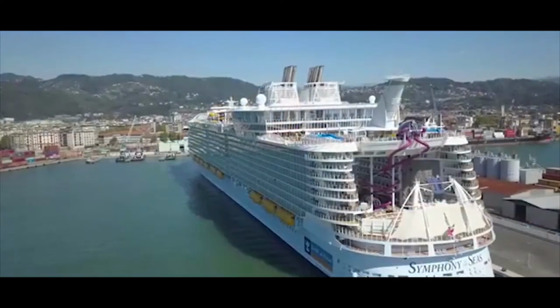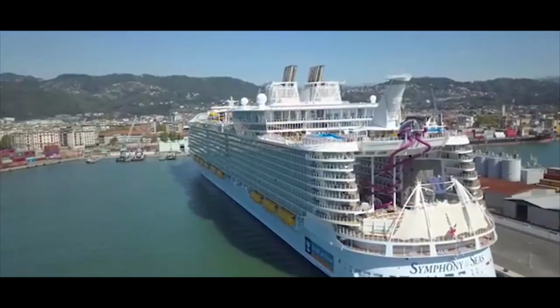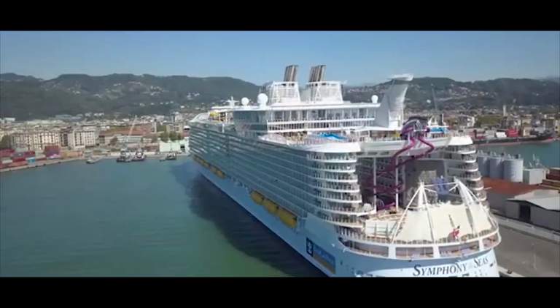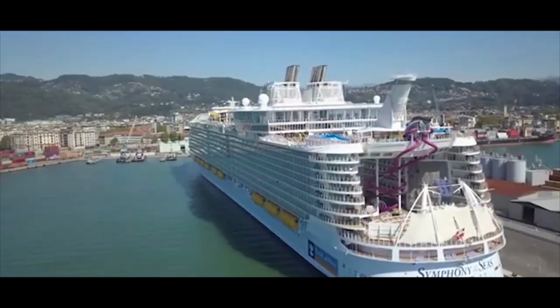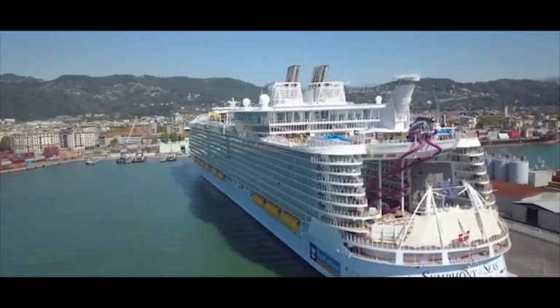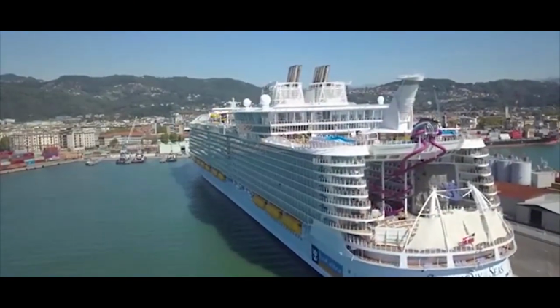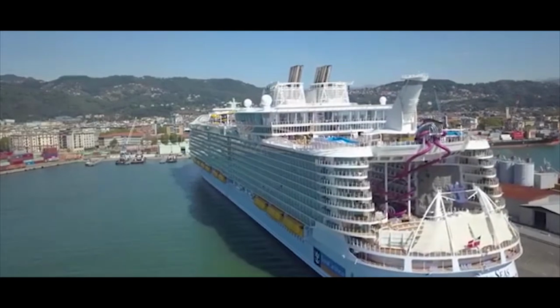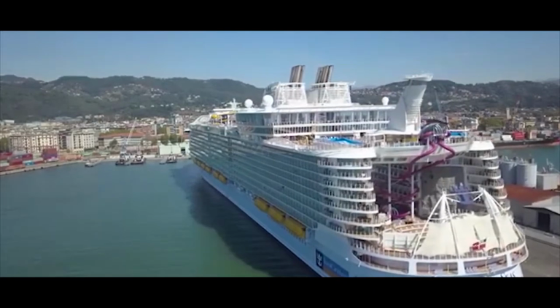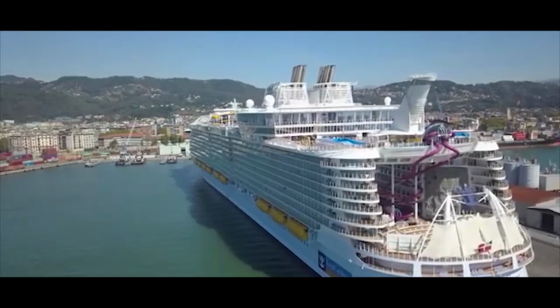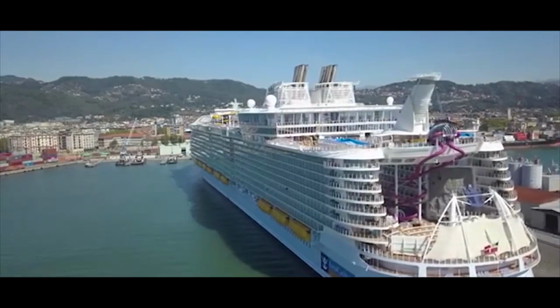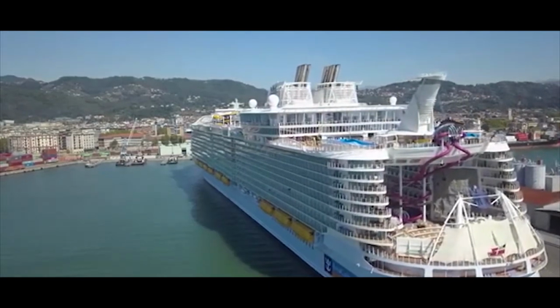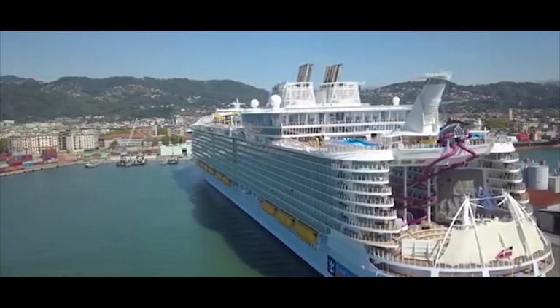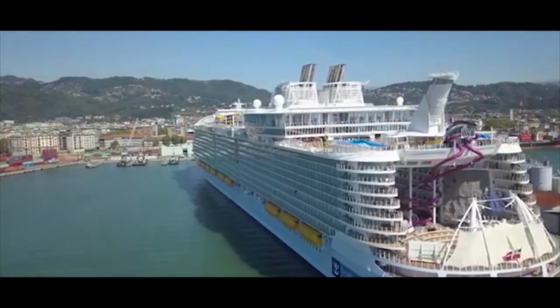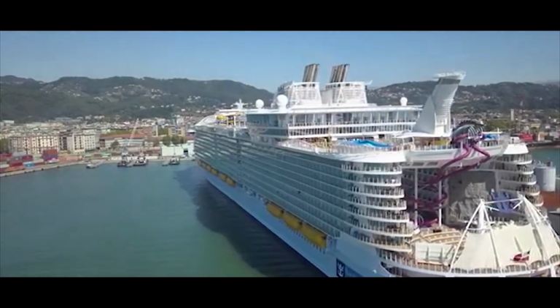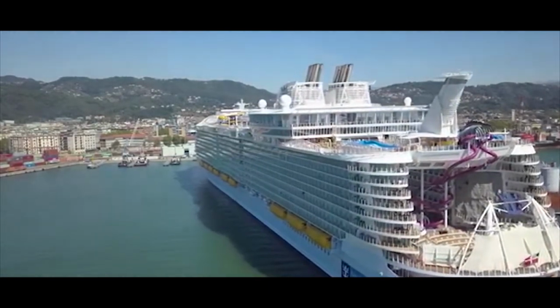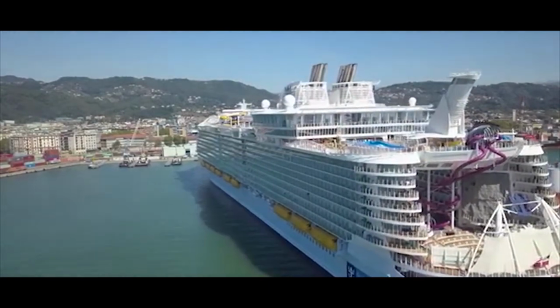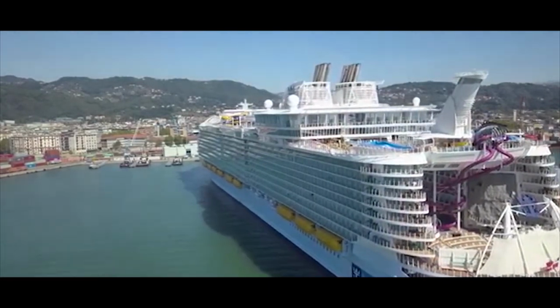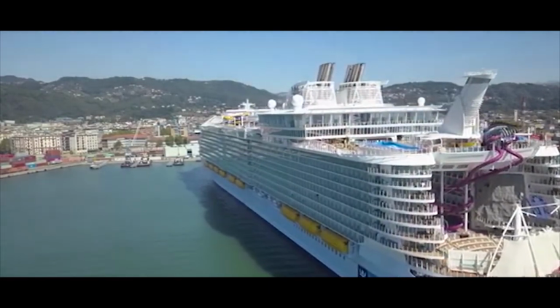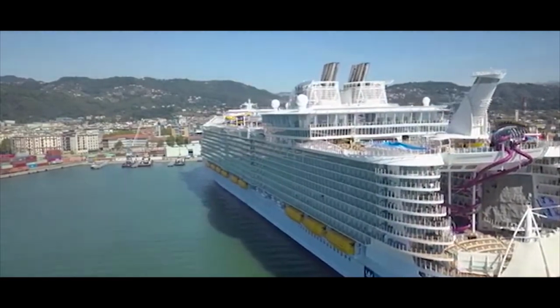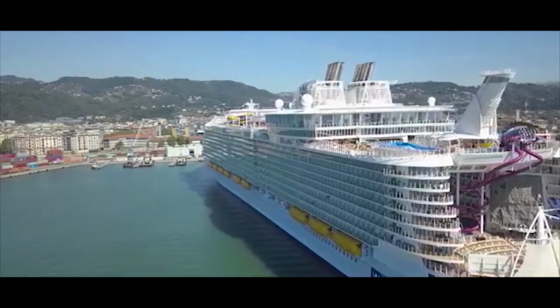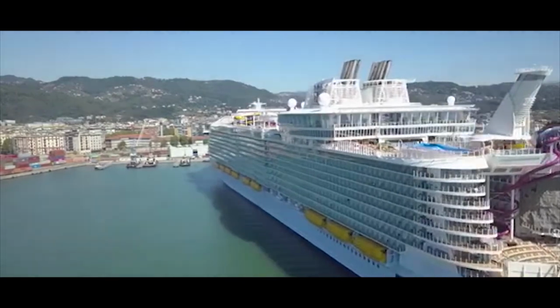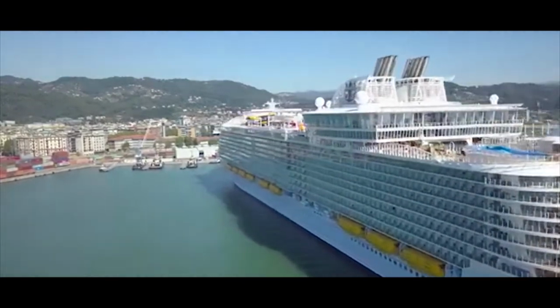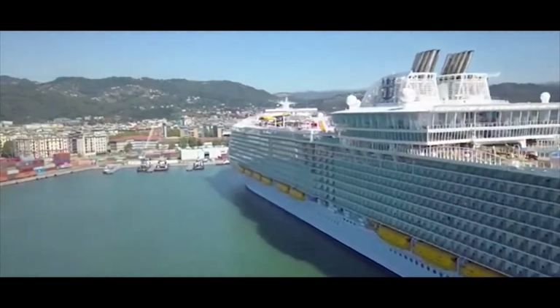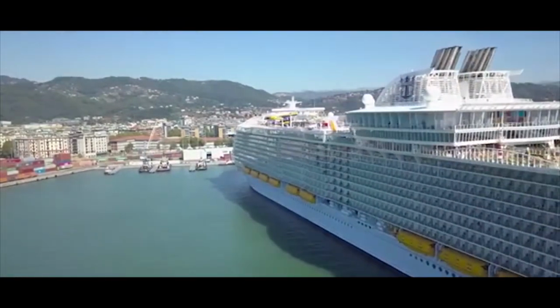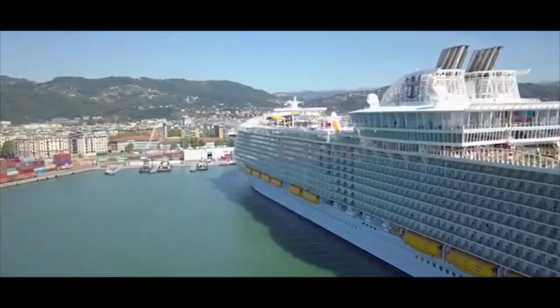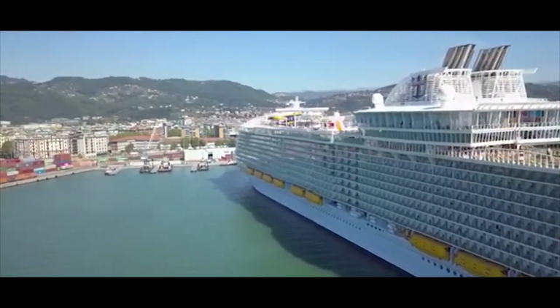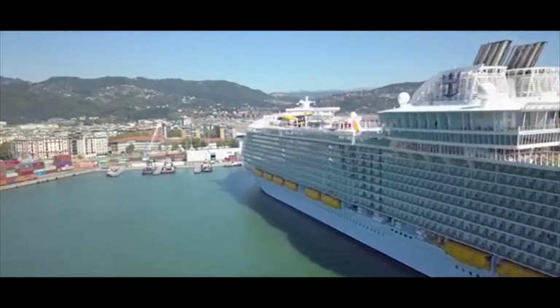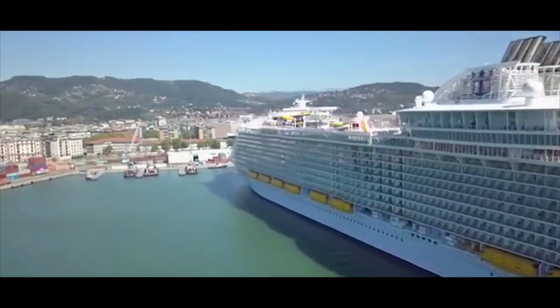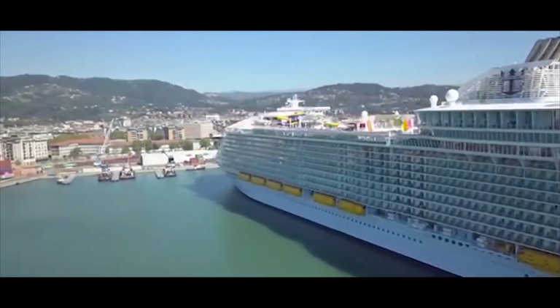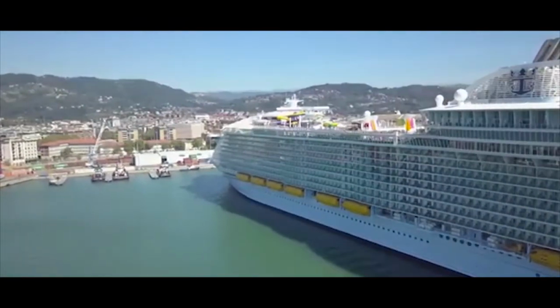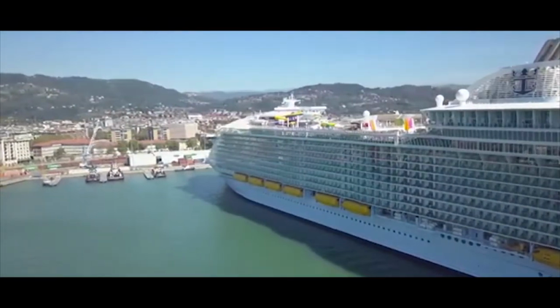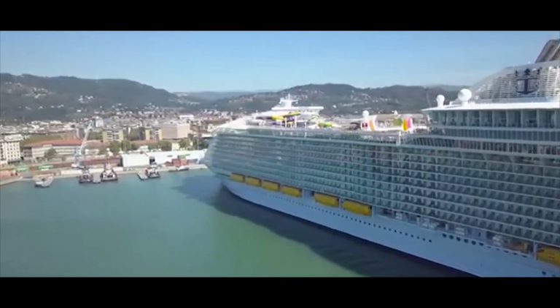There are 16 decks for guest use, four pools, and 2,759 cabins. Symphony of the Seas is about 30 meters longer than the largest military ships ever built, the U.S. Nimitz-class aircraft carriers.